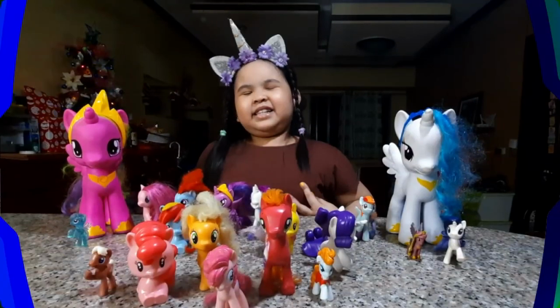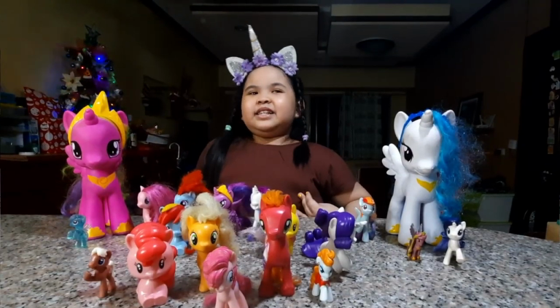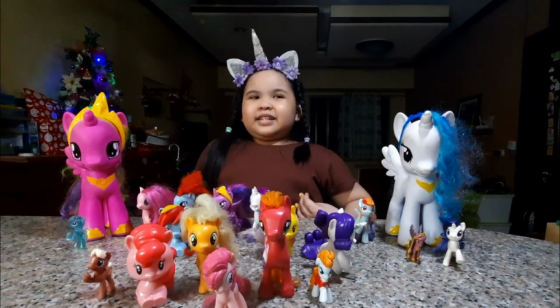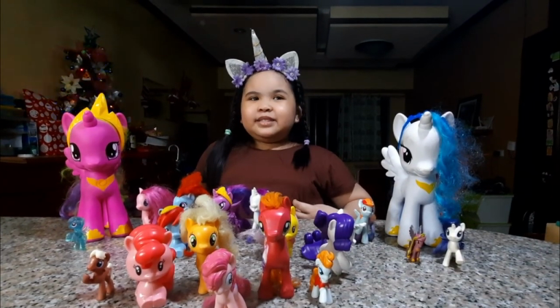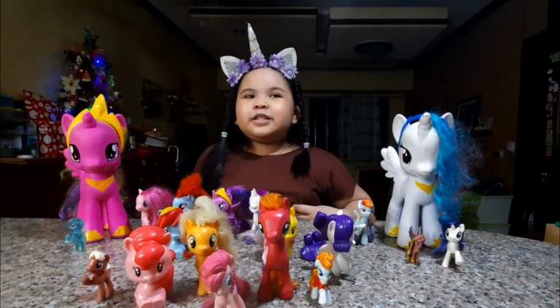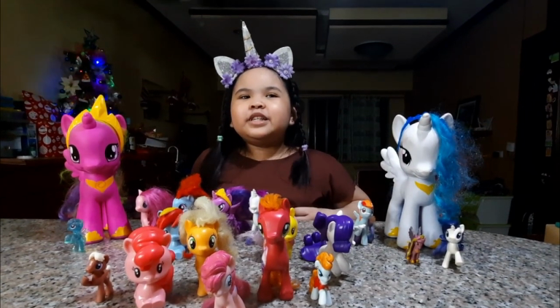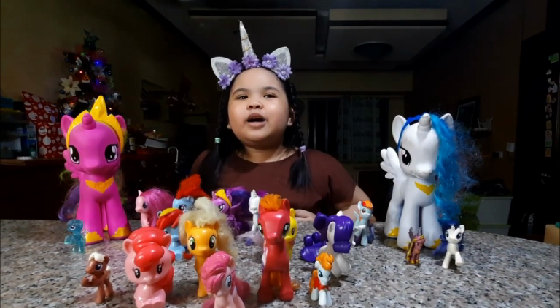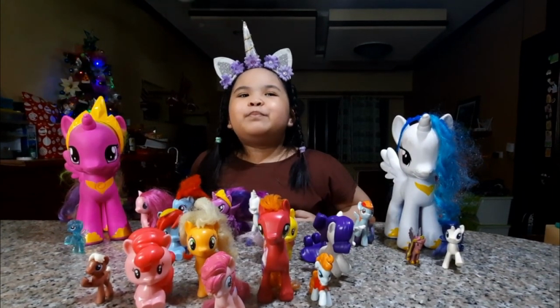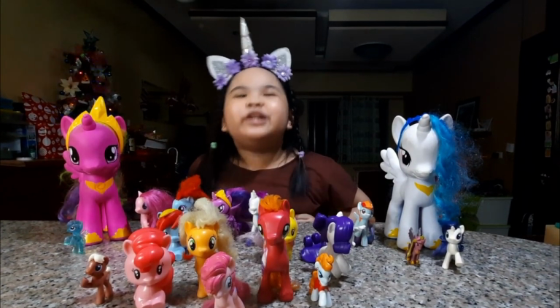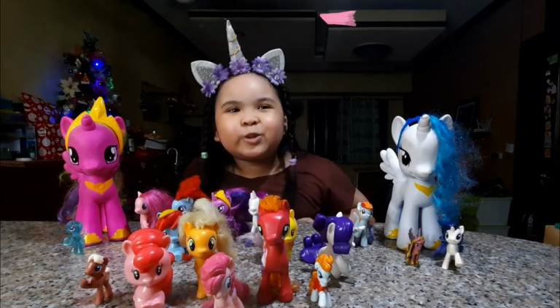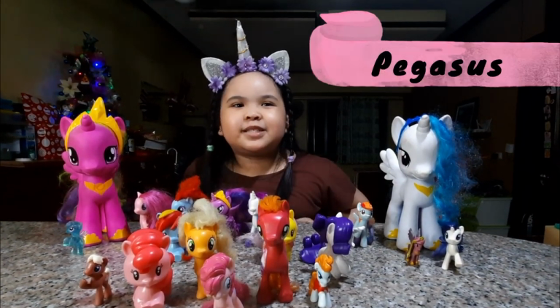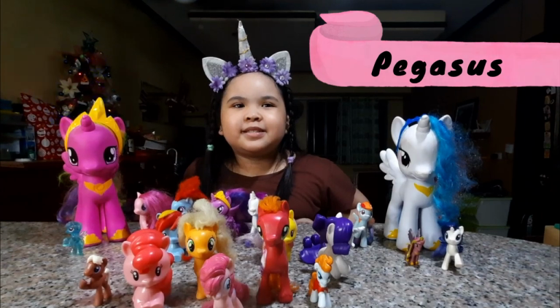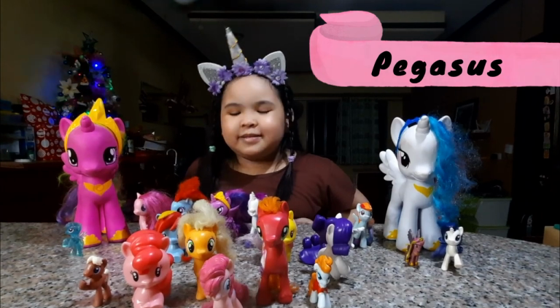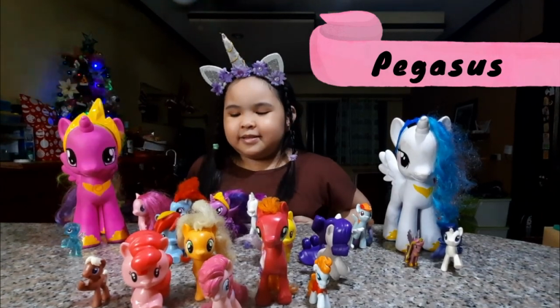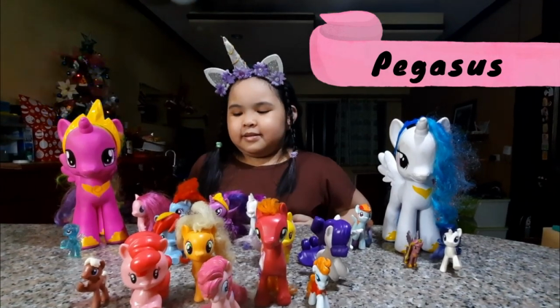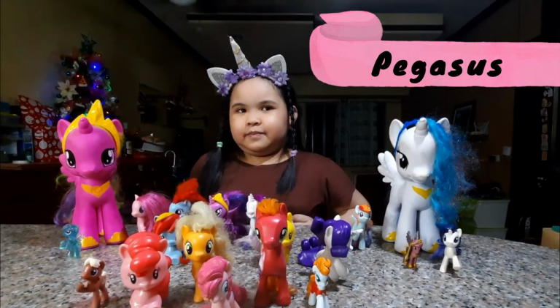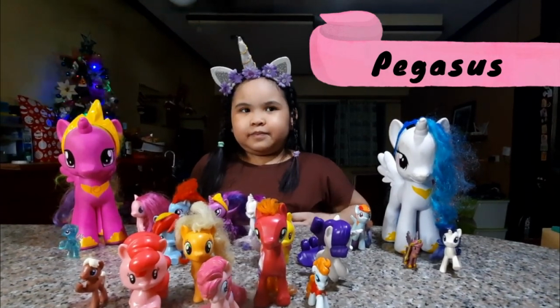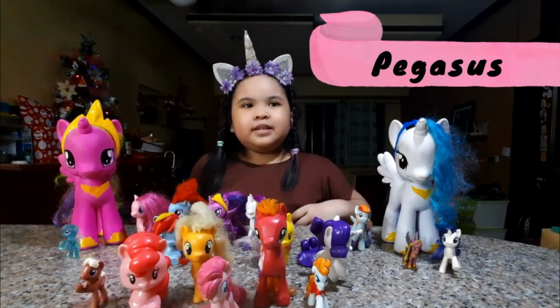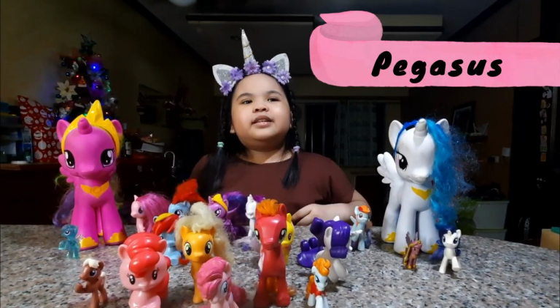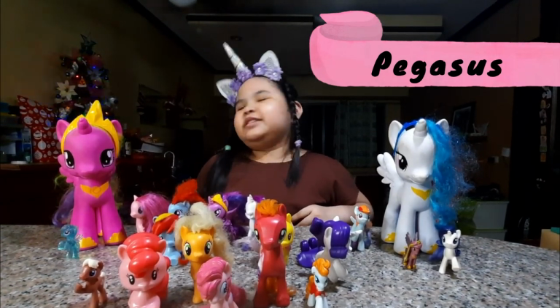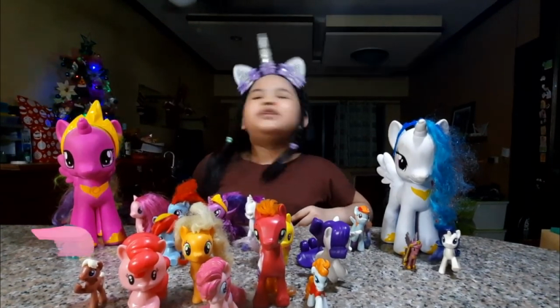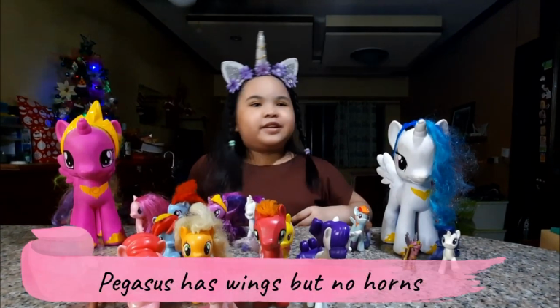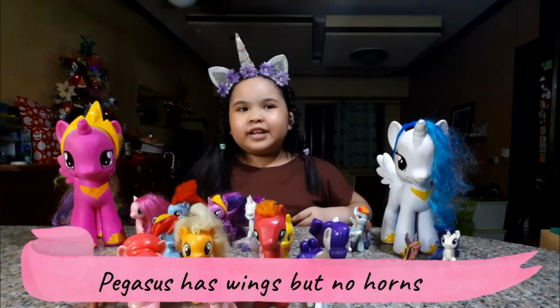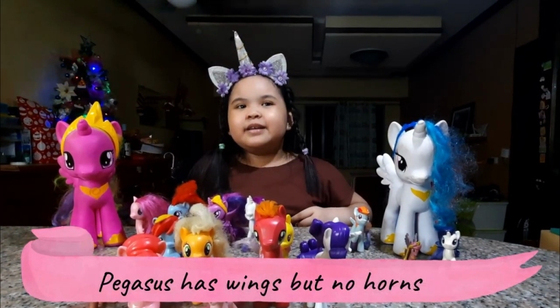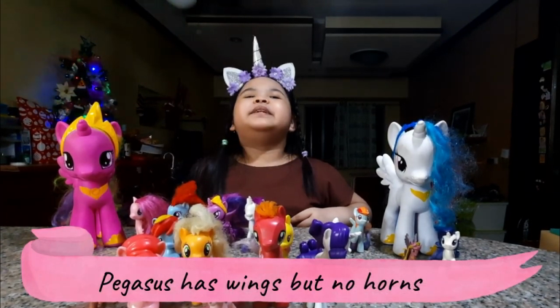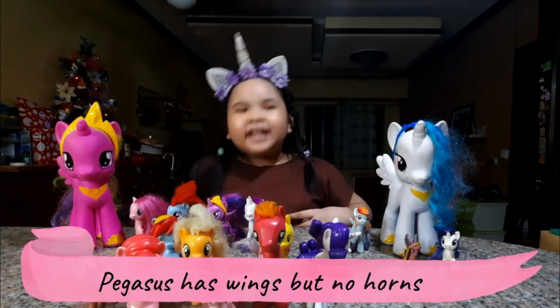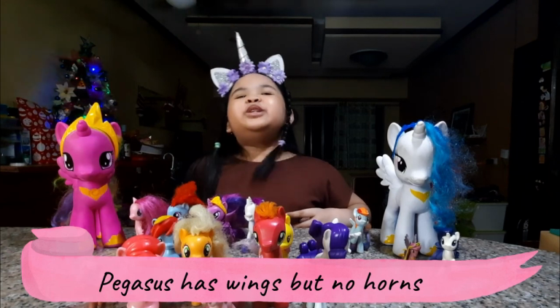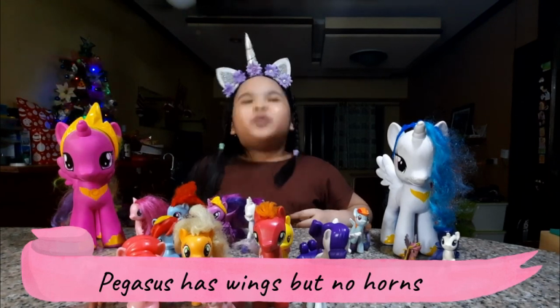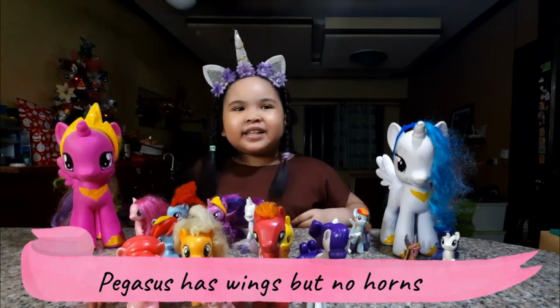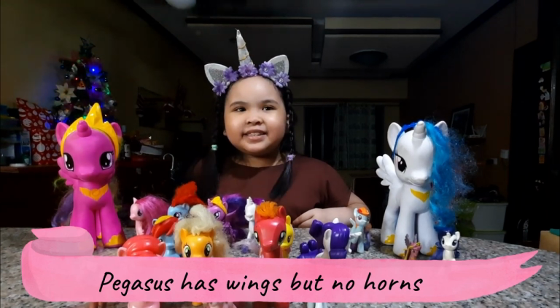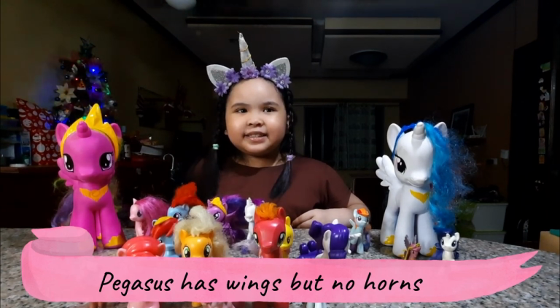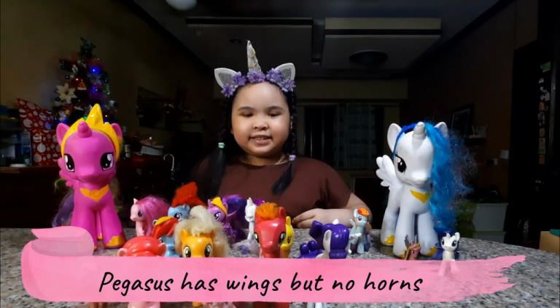Next we're going to do Pegasus. When you say Pegasus, there's no horn but just wings.